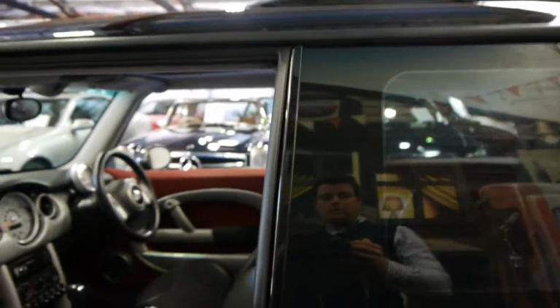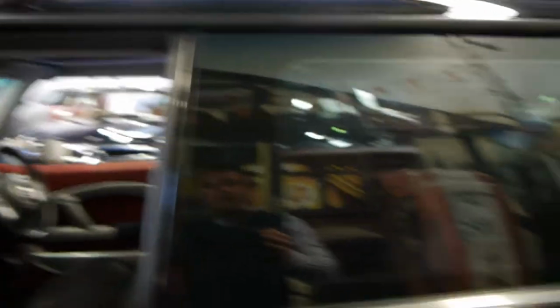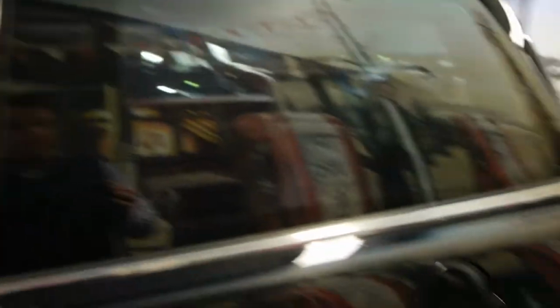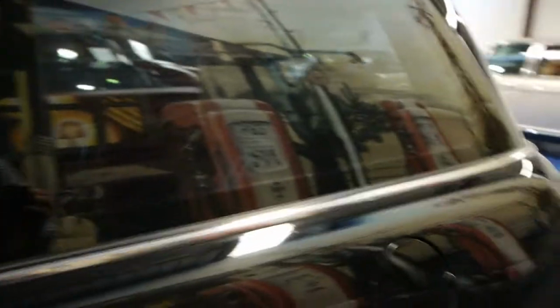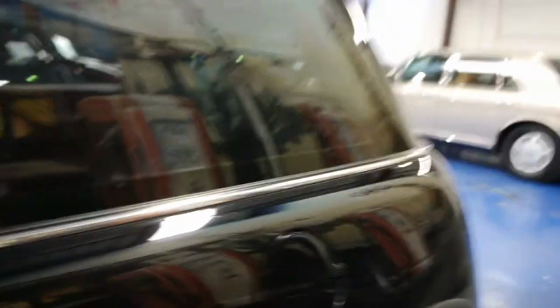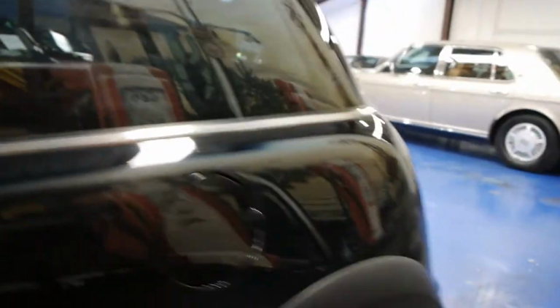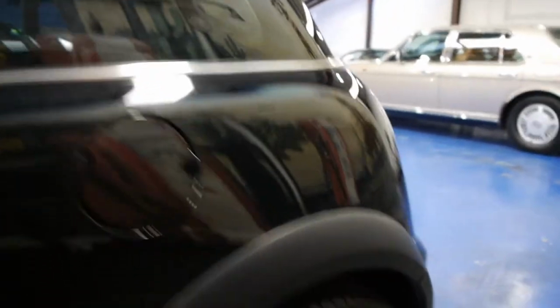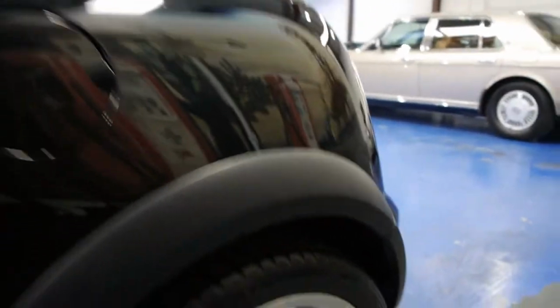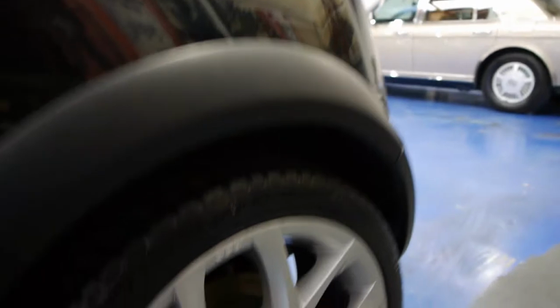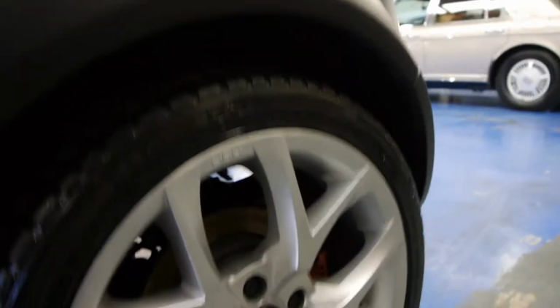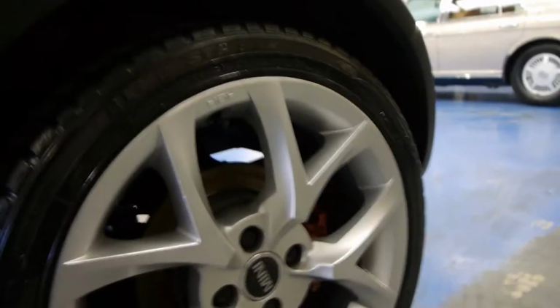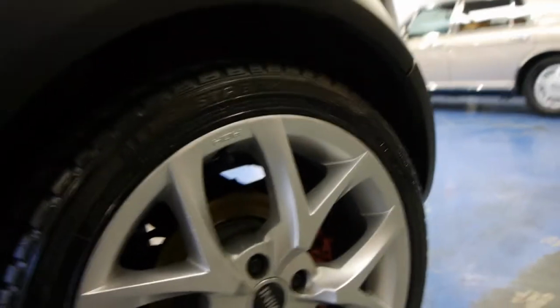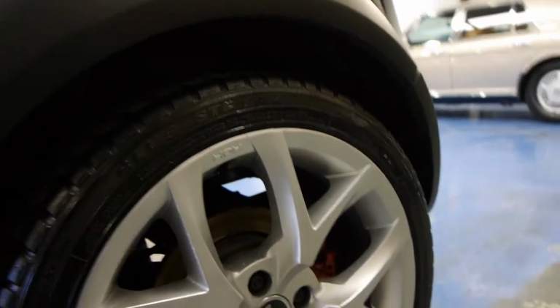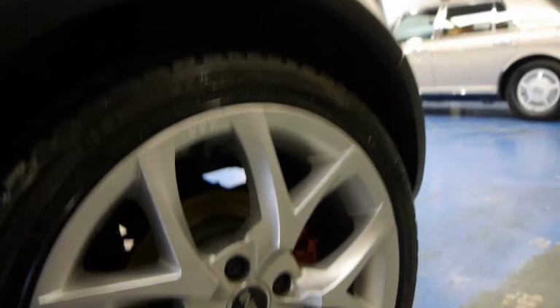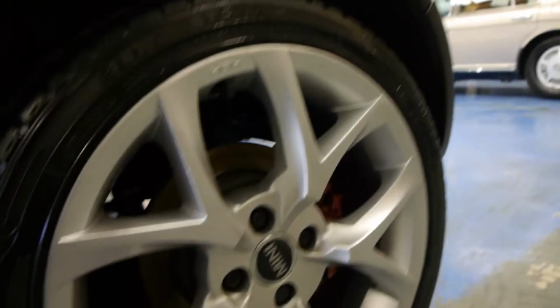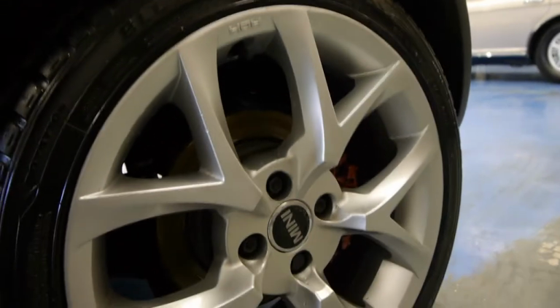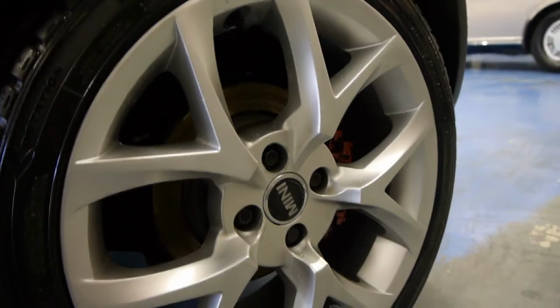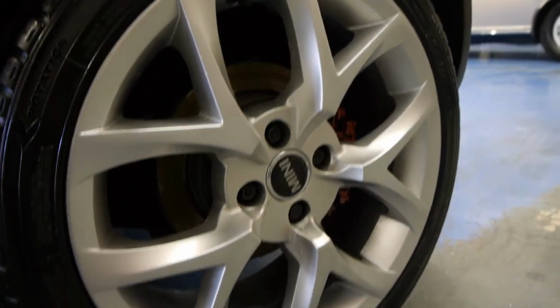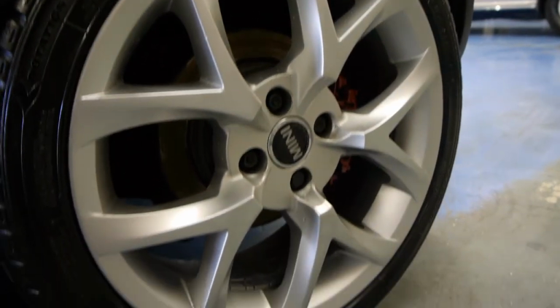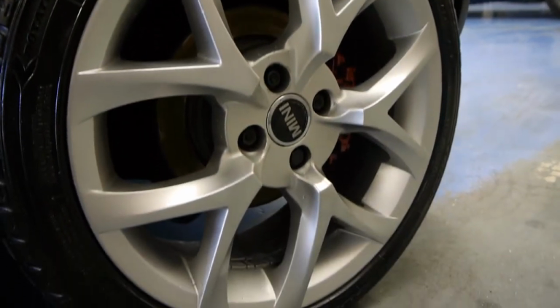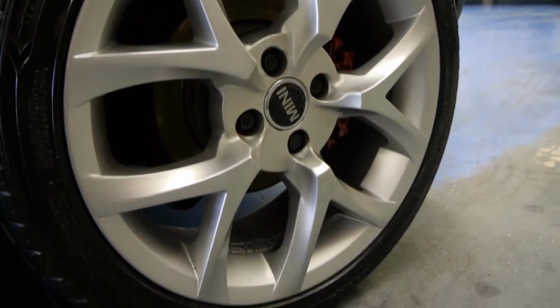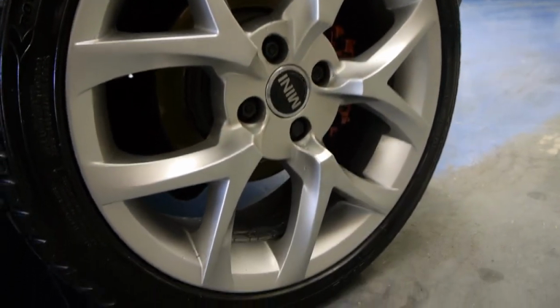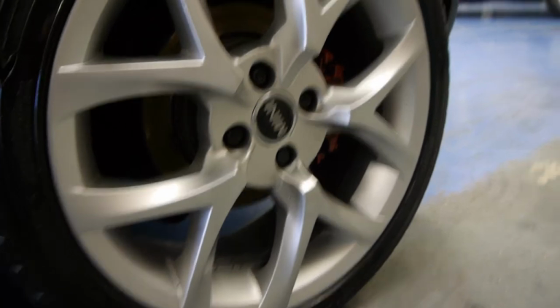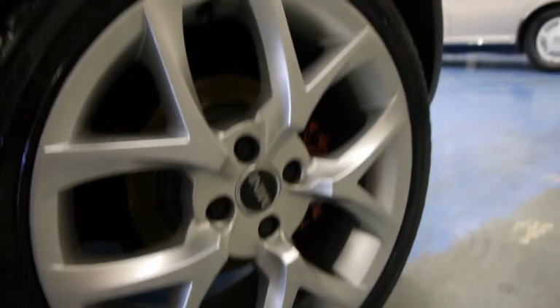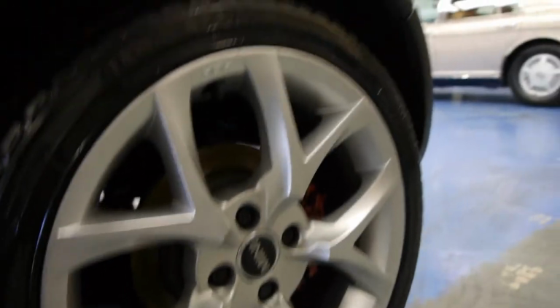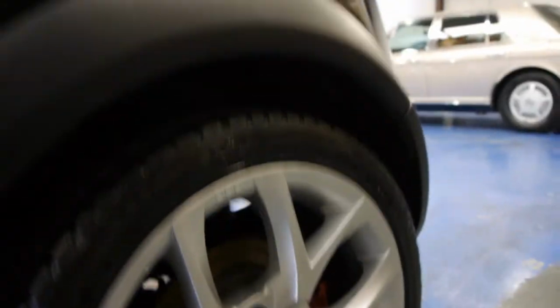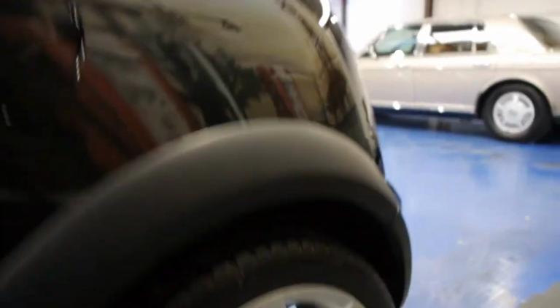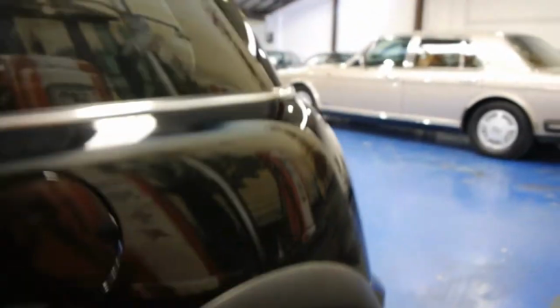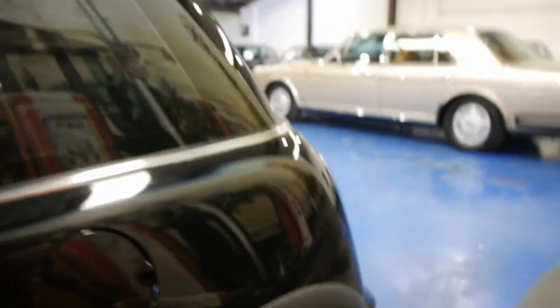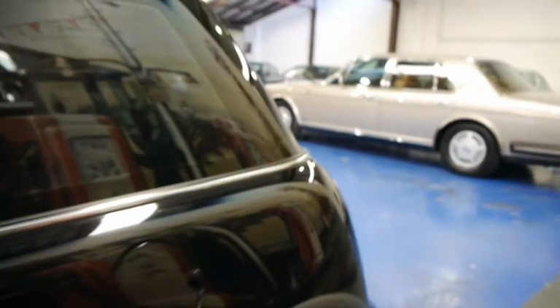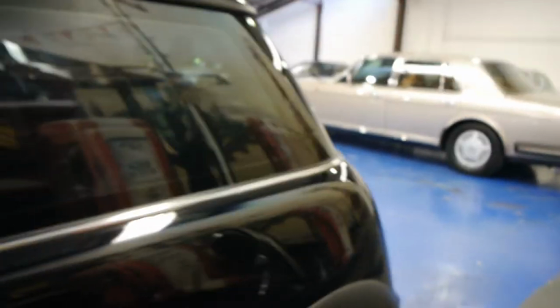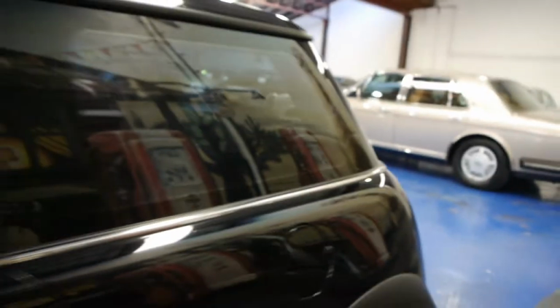The black exterior is excellent. I'll just go a bit closer to look at these wheels. Generally the back left tends to get the most gutter rash, but this is just very, very good indeed.